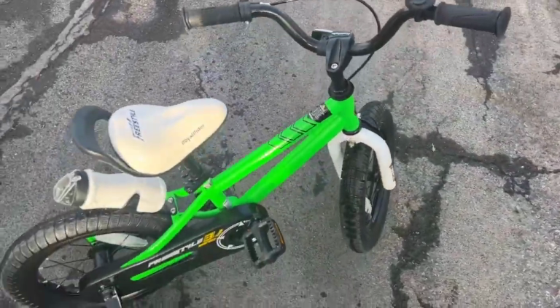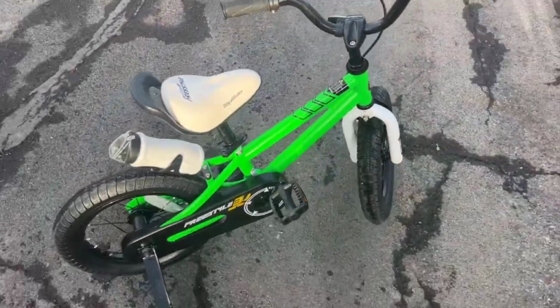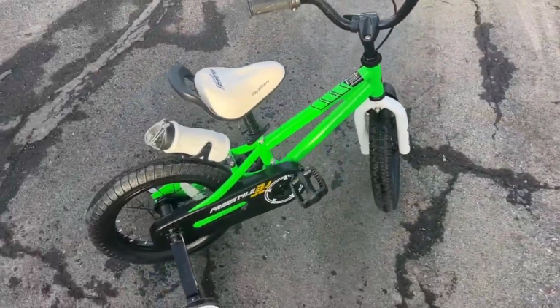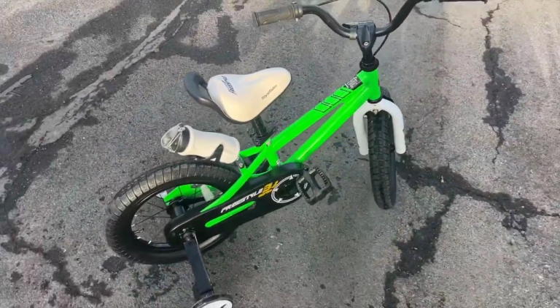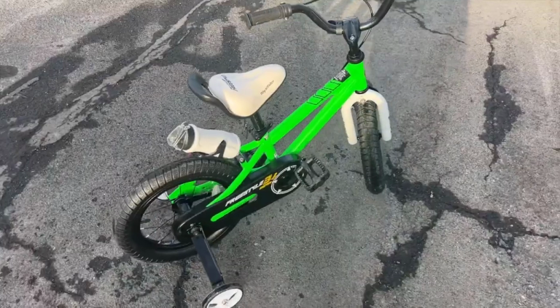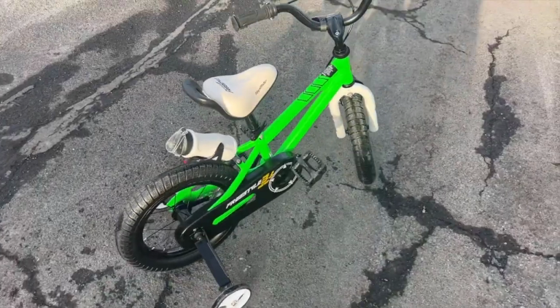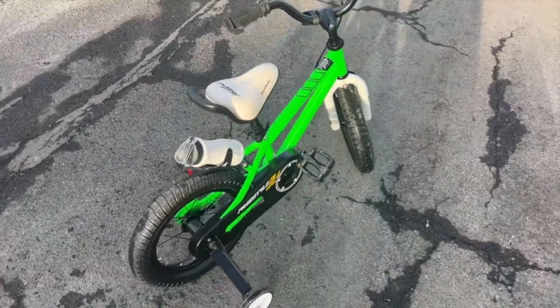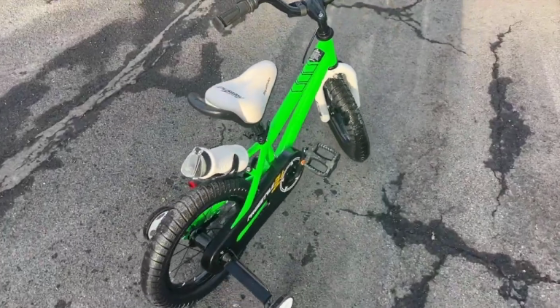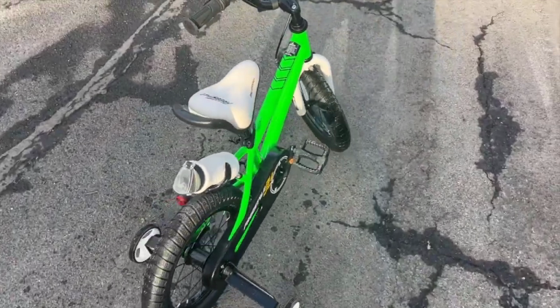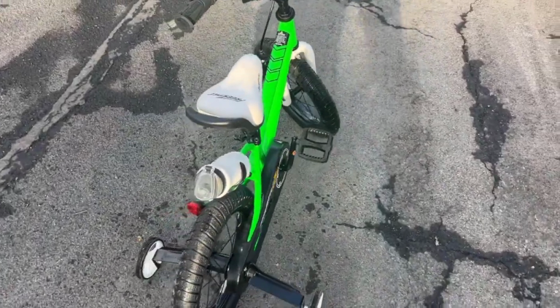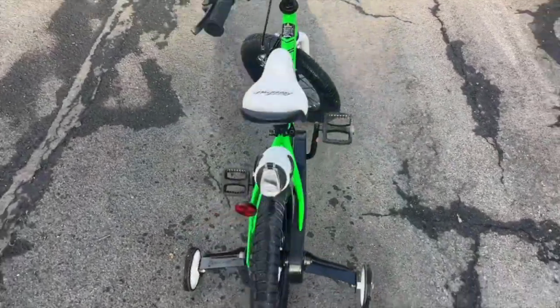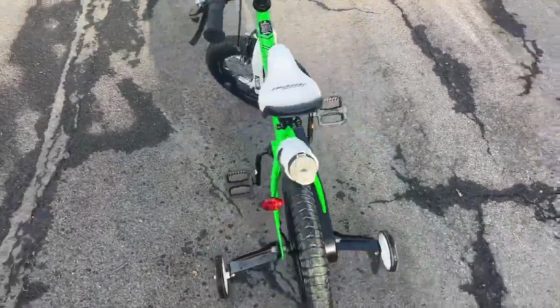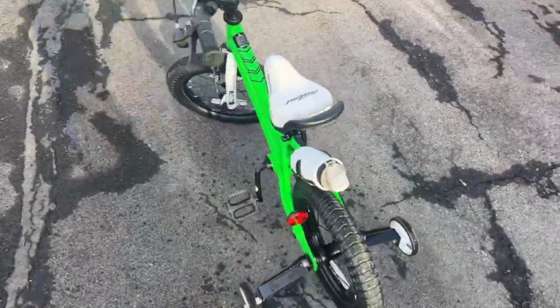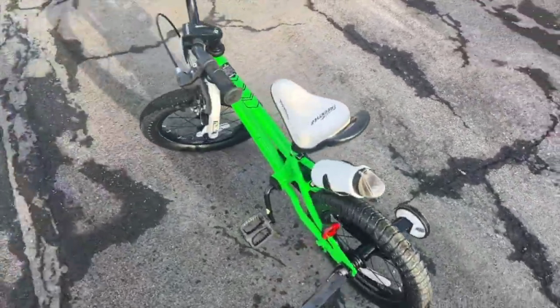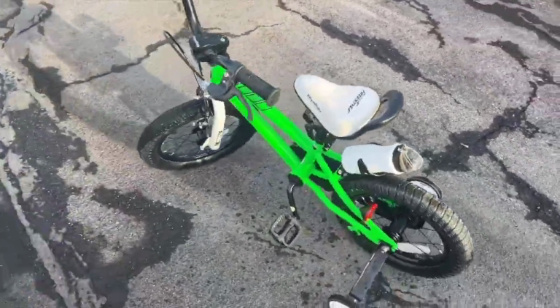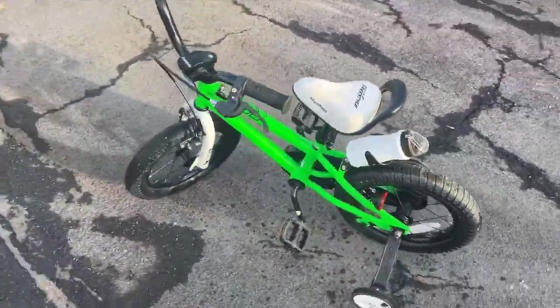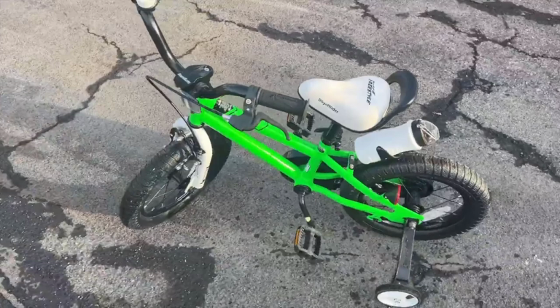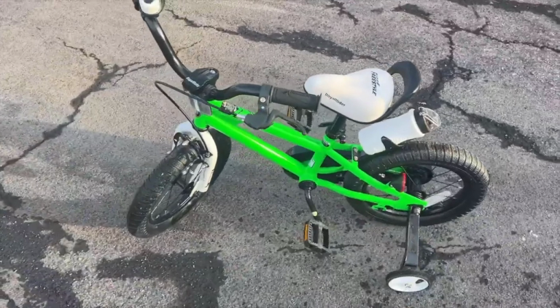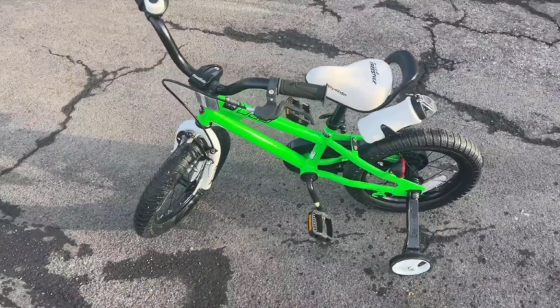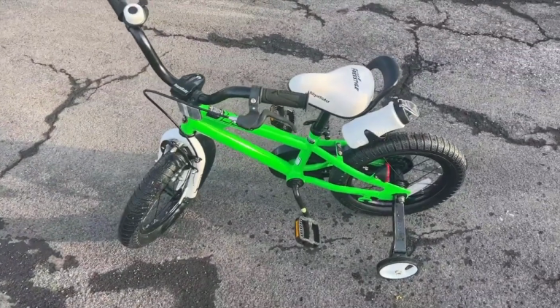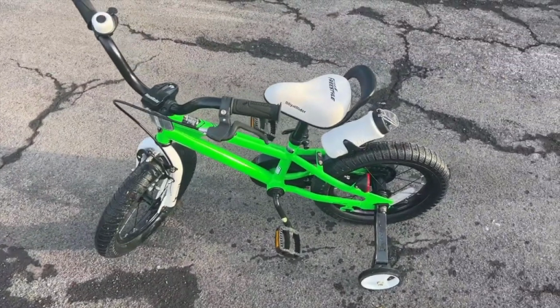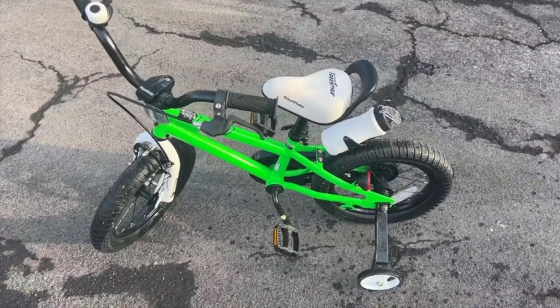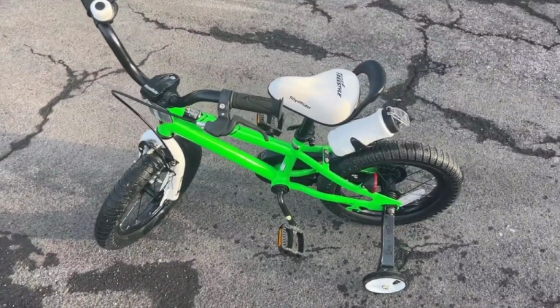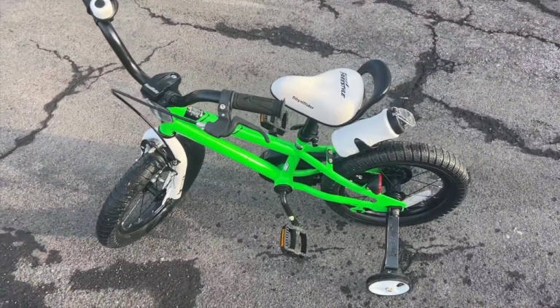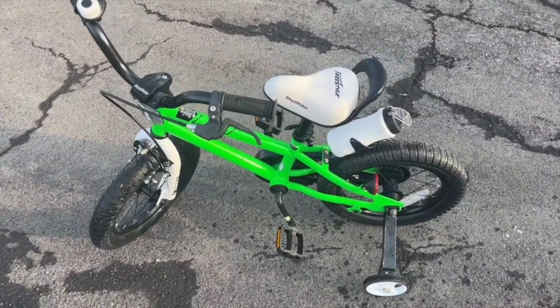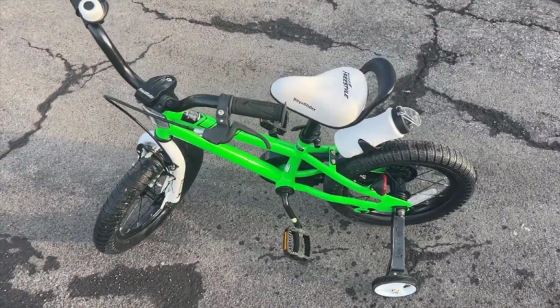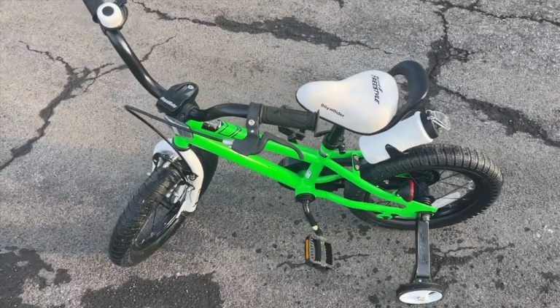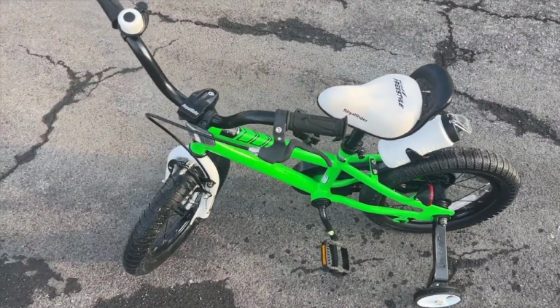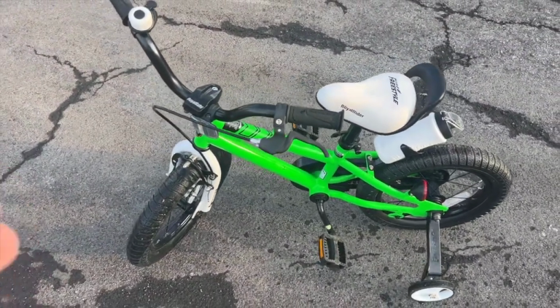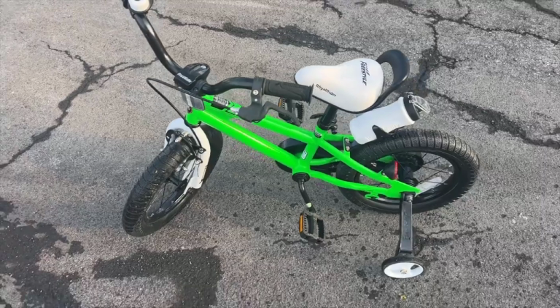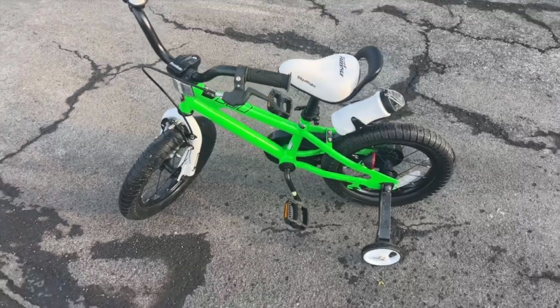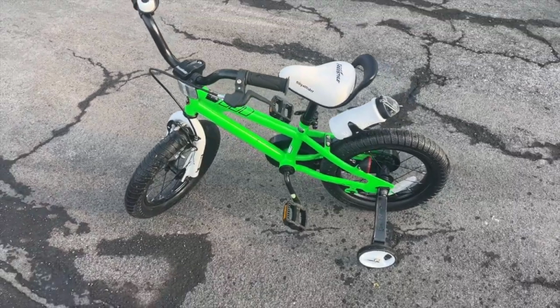This thing was really easy to put together, which I was encouraged by. We could buy it online, just follow the easy instructions and put it together. It came with all the tools and everything. So we would recommend this bicycle.